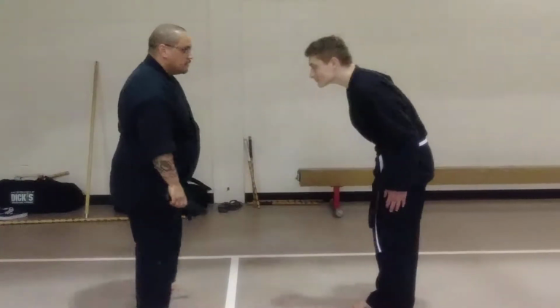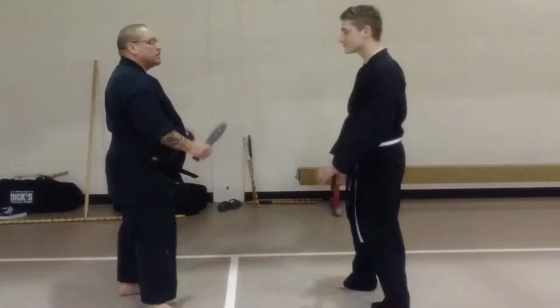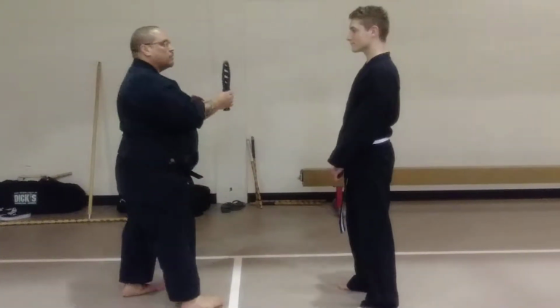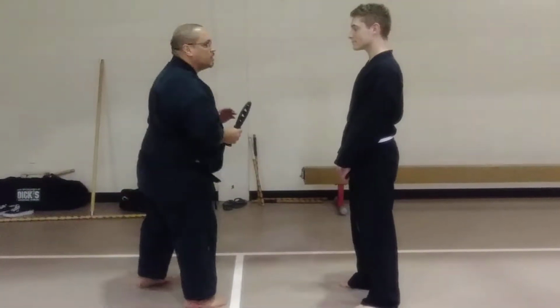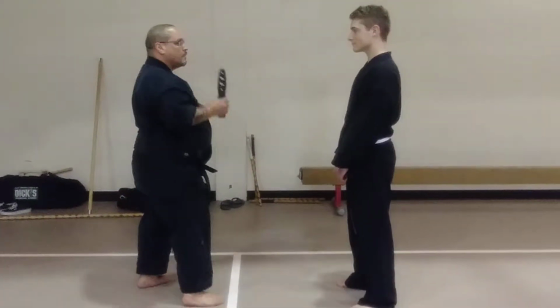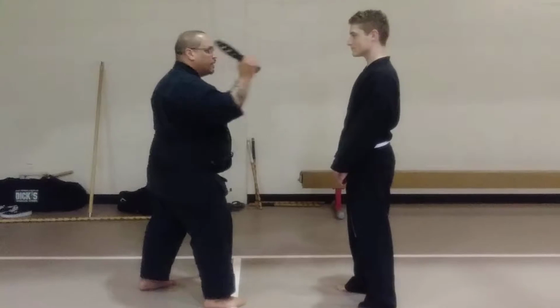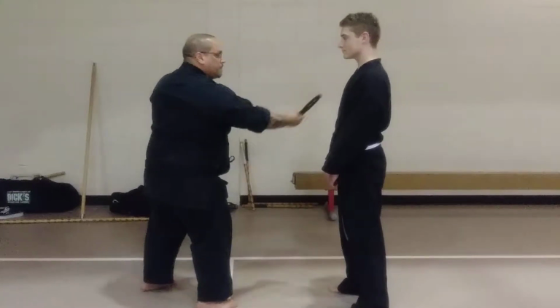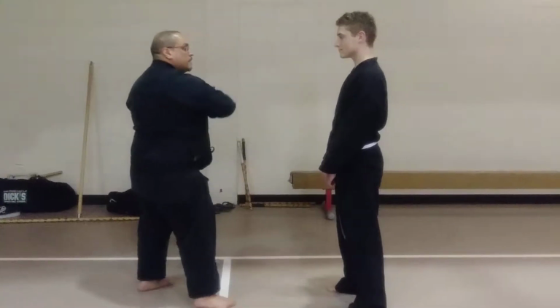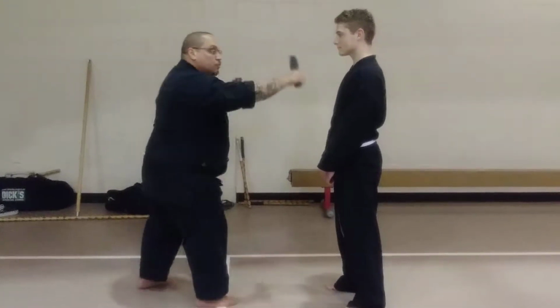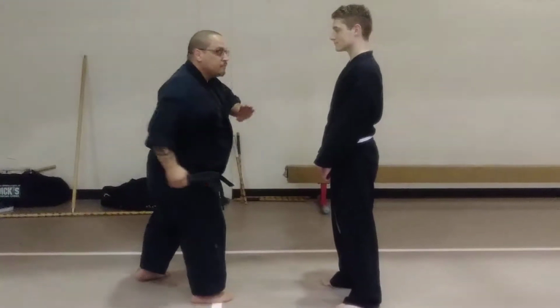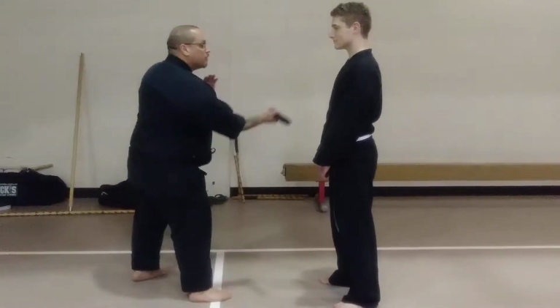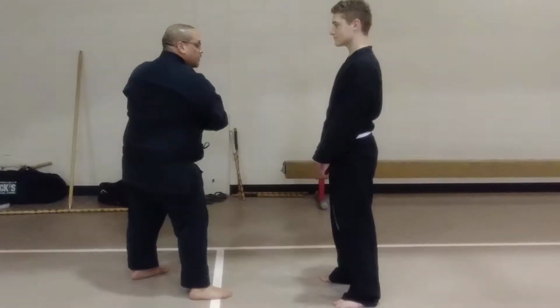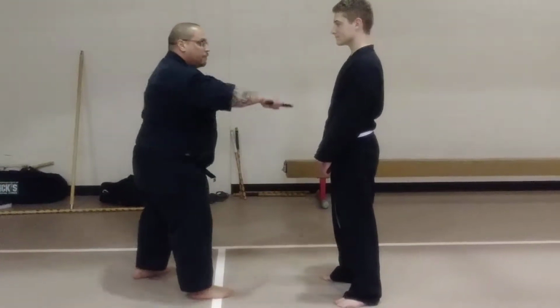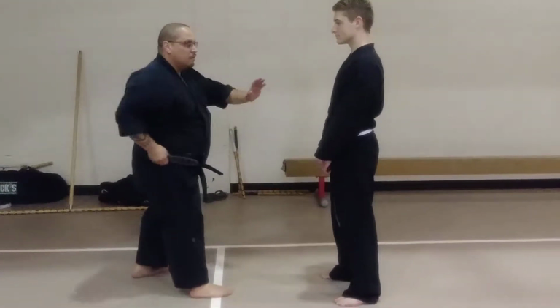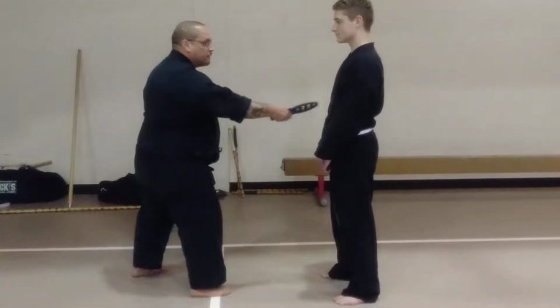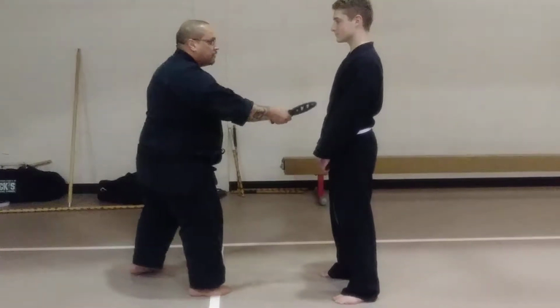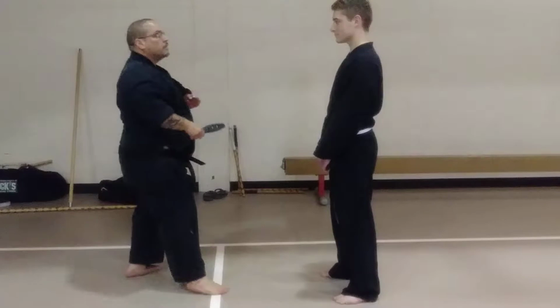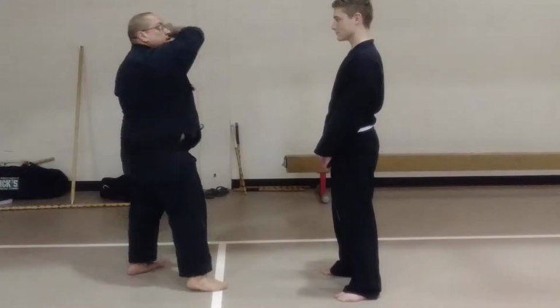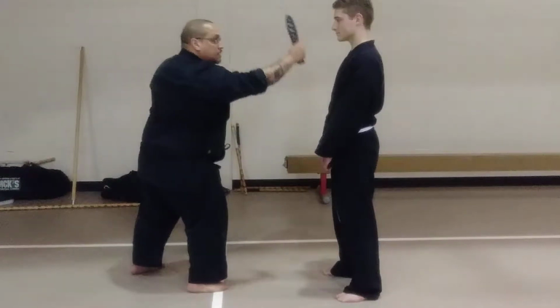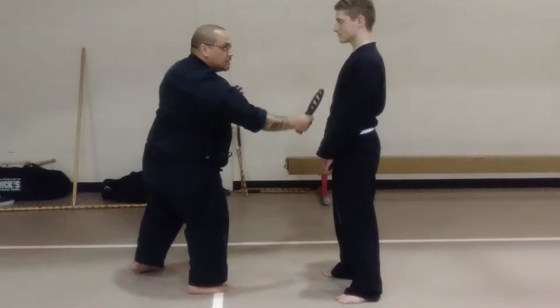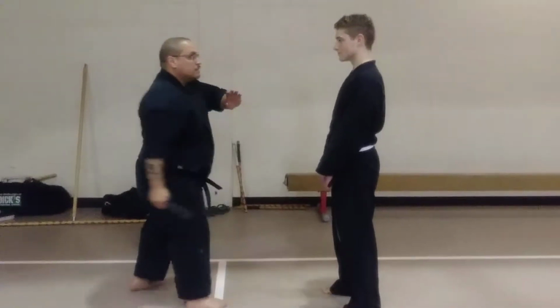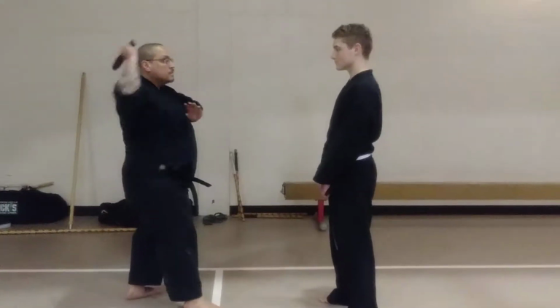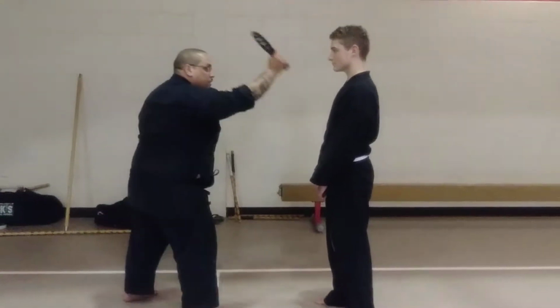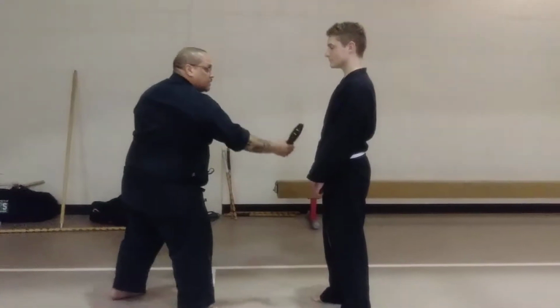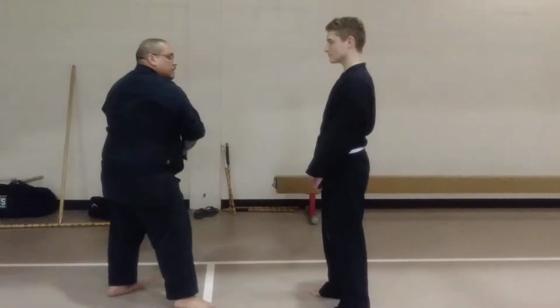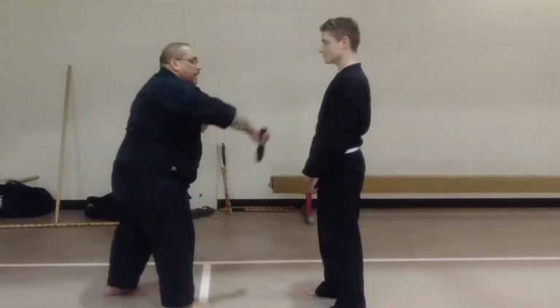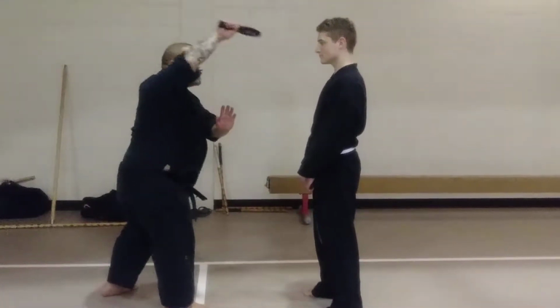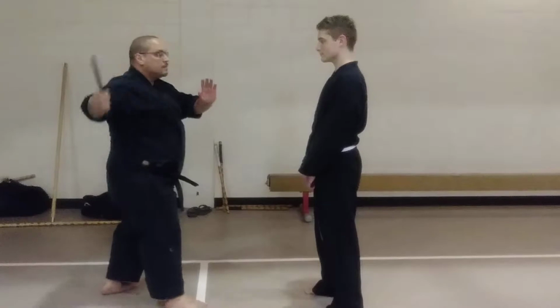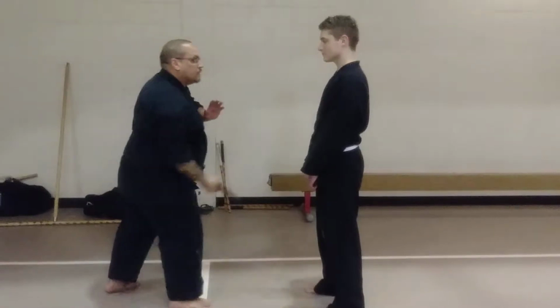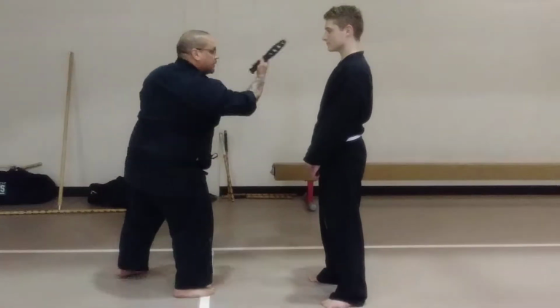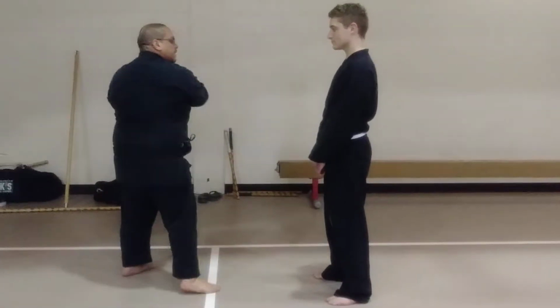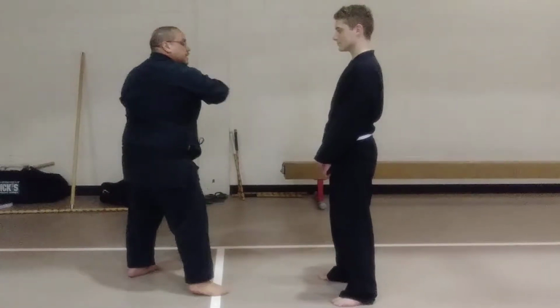We're going to move off from here. 1, 2, 3, 4, 5, and 6, 7, 8, 9, and 10.